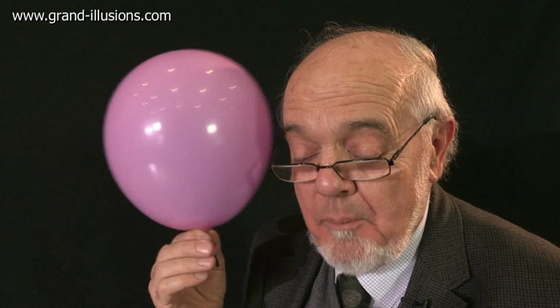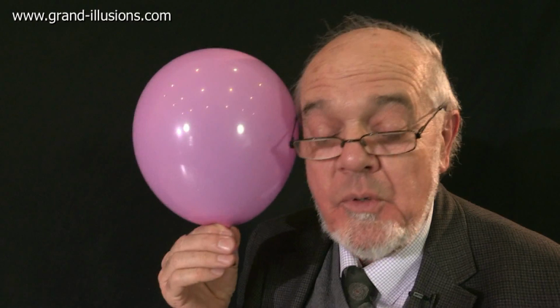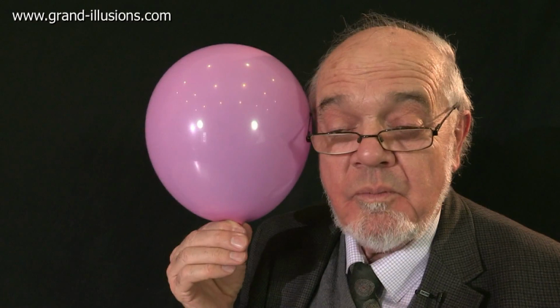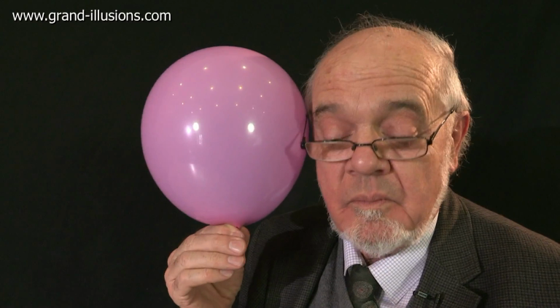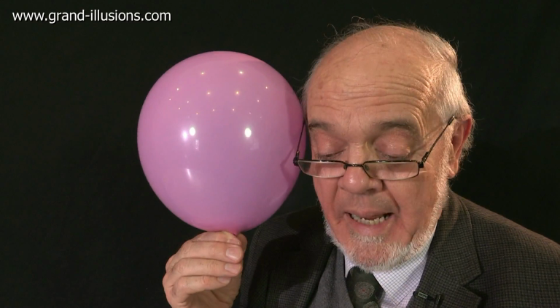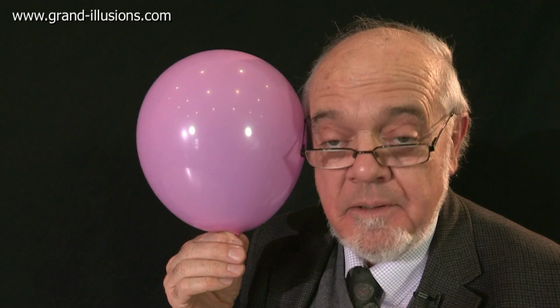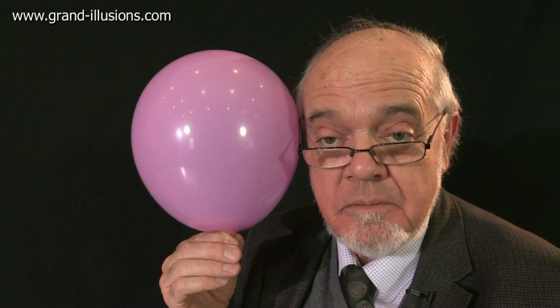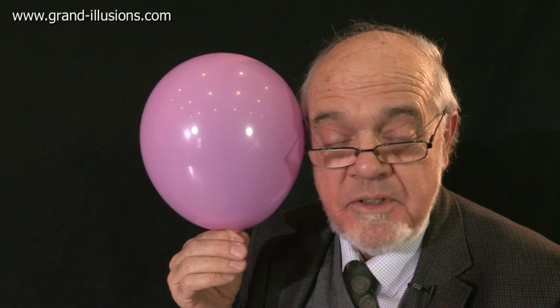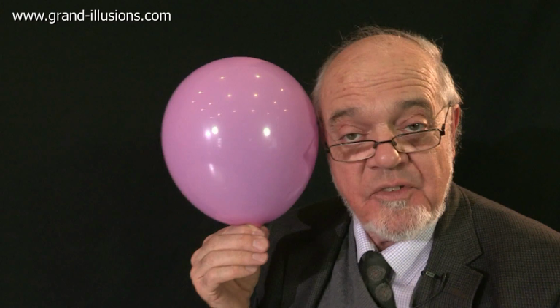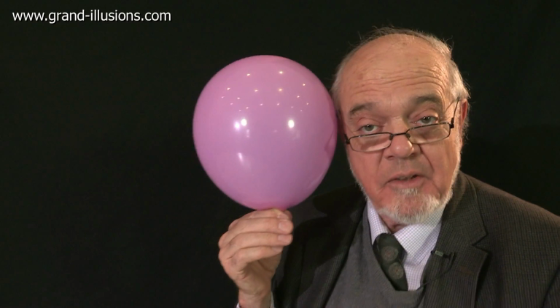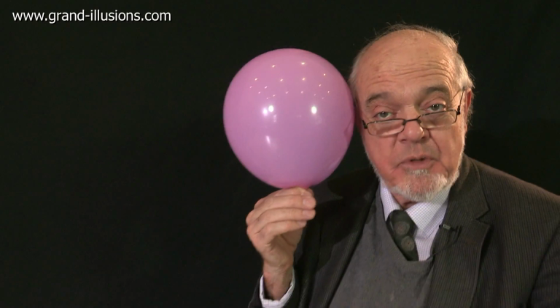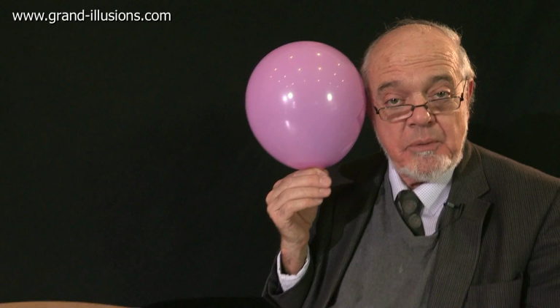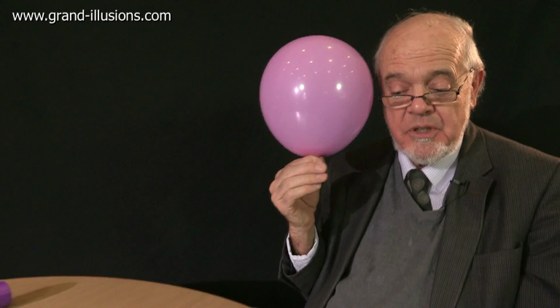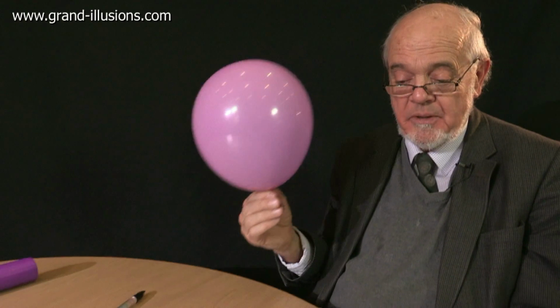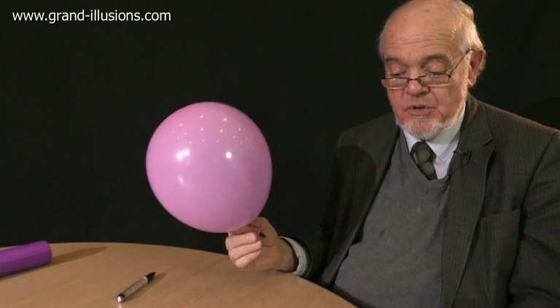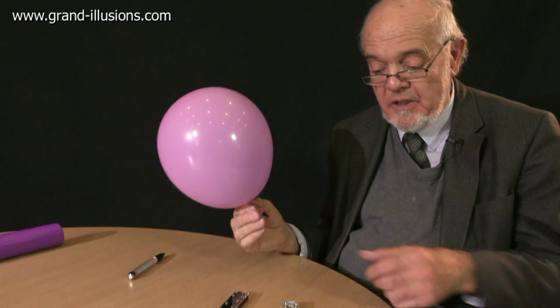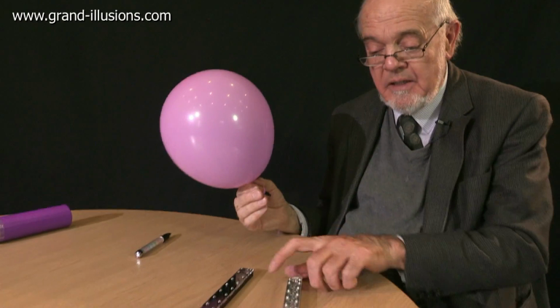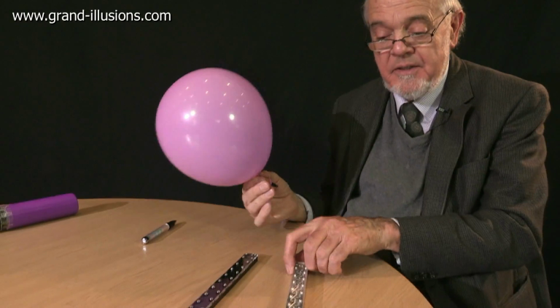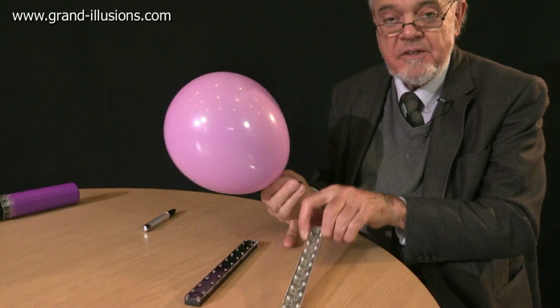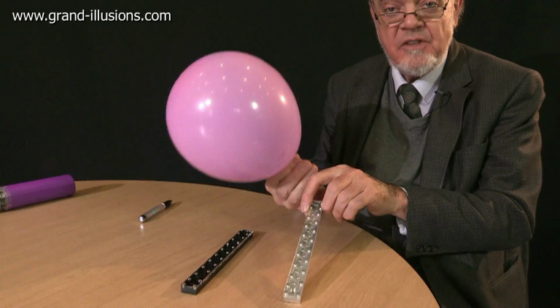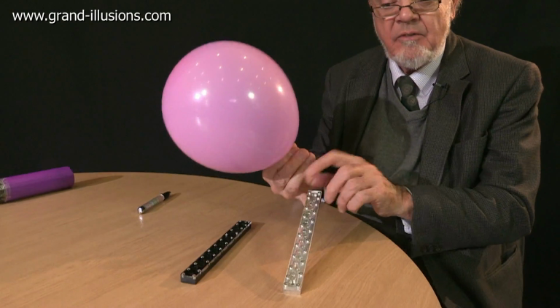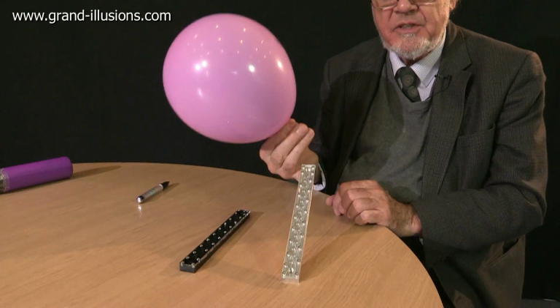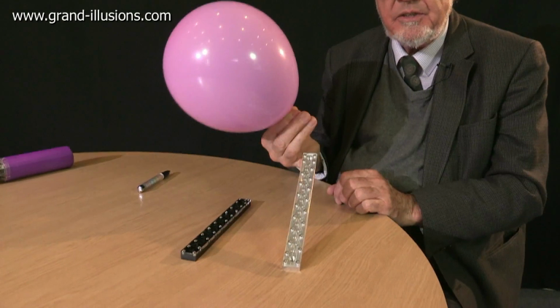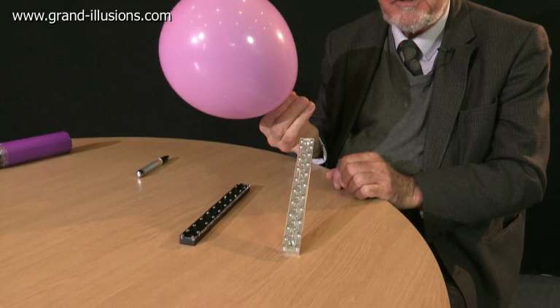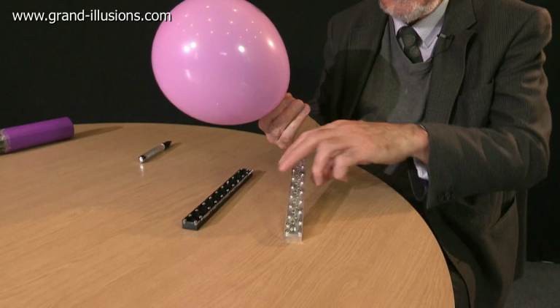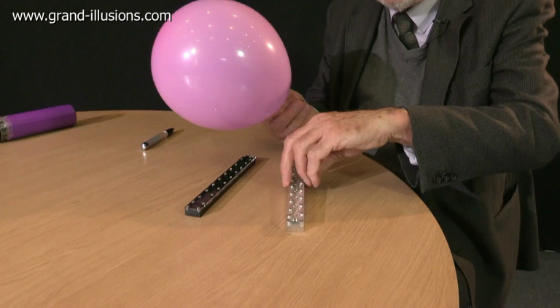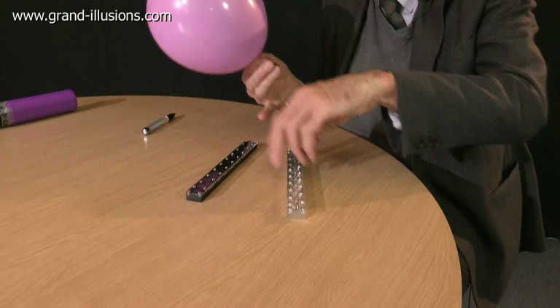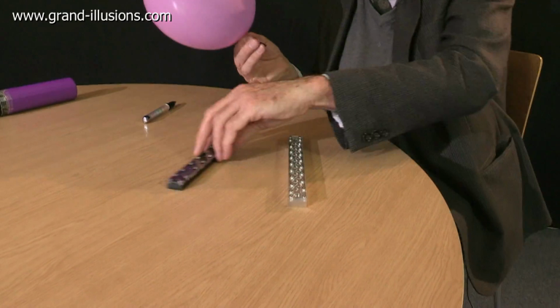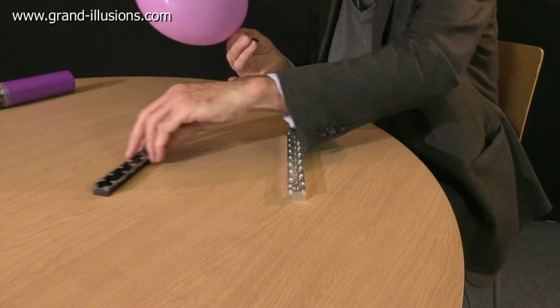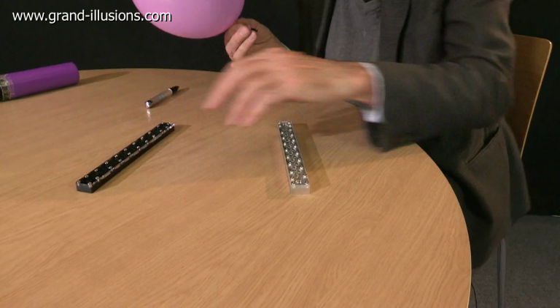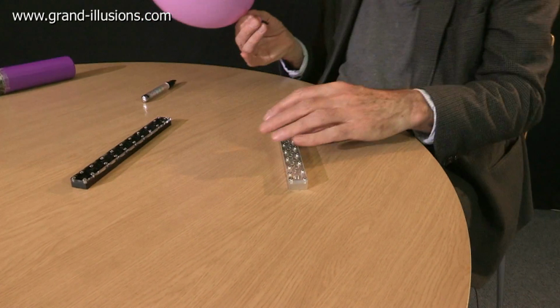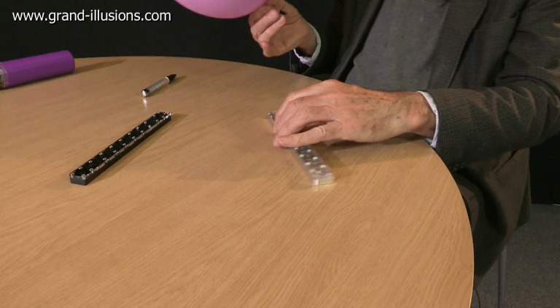A balloon and a Tesla valve. I'm using the balloon to show something extraordinary. This is a Tesla valve, a very strange creature, invented in the 1920s, and this is what it does.